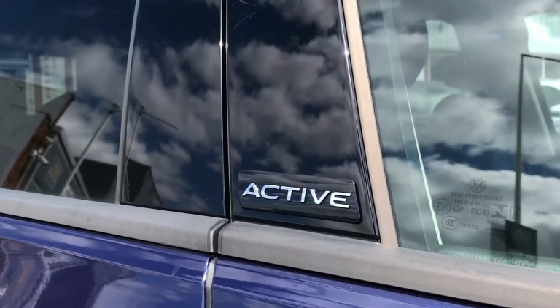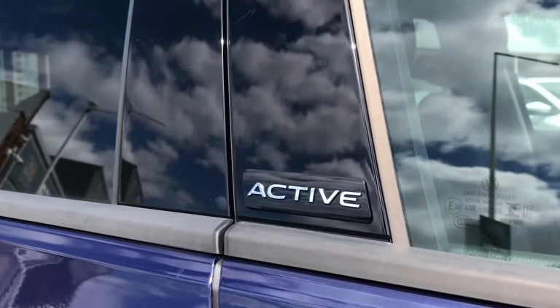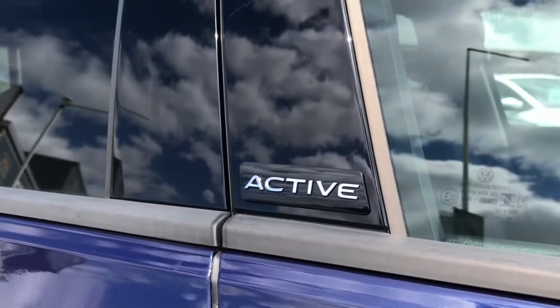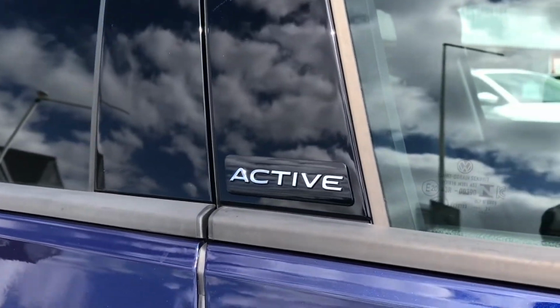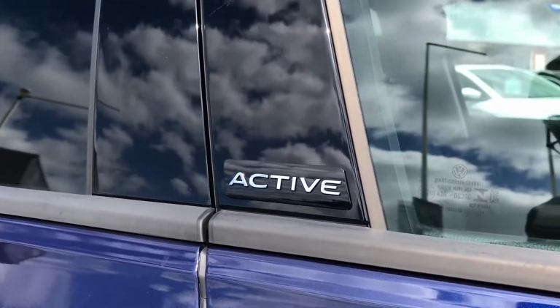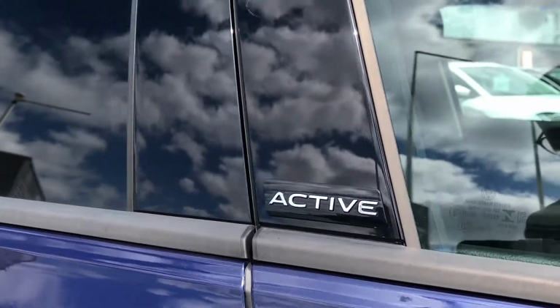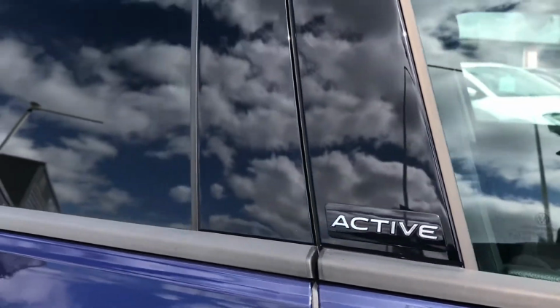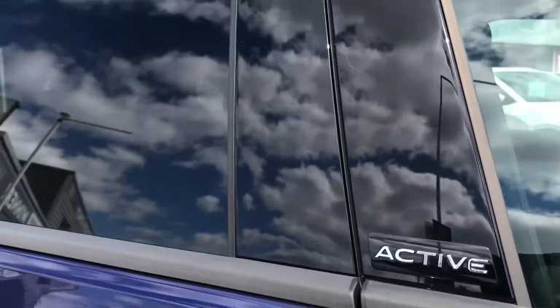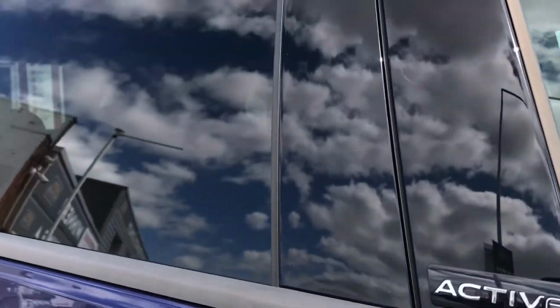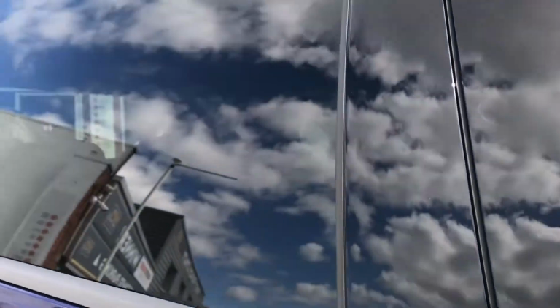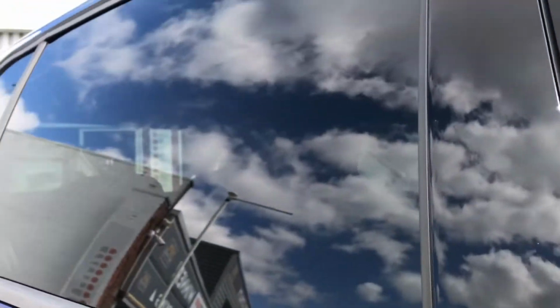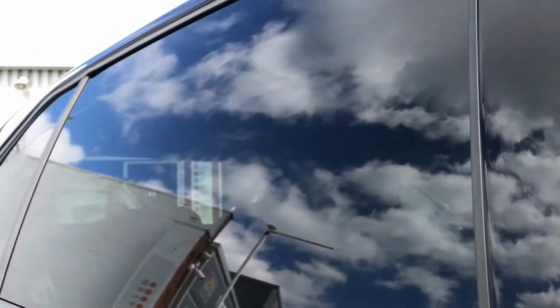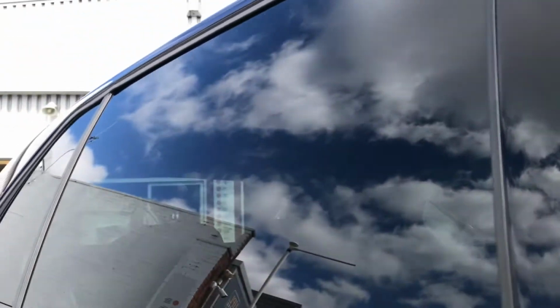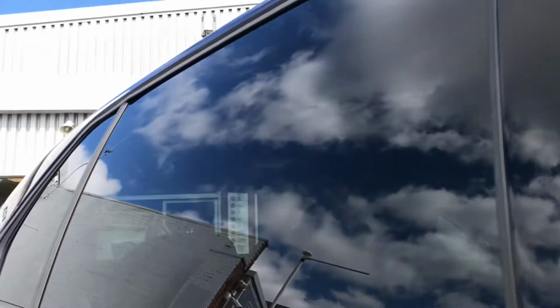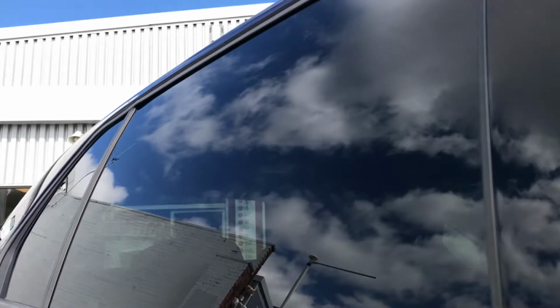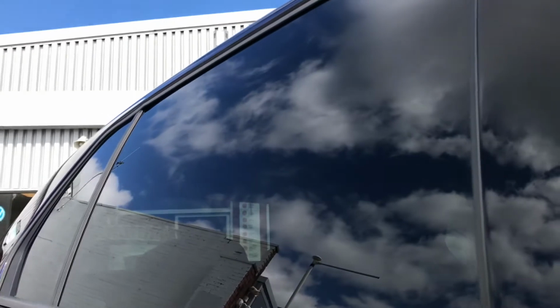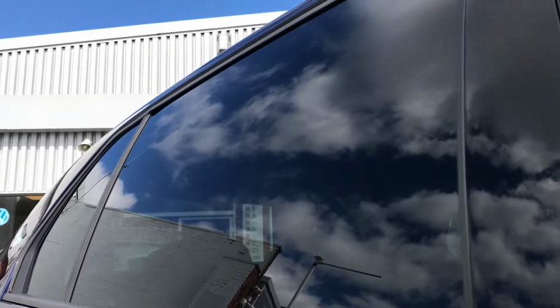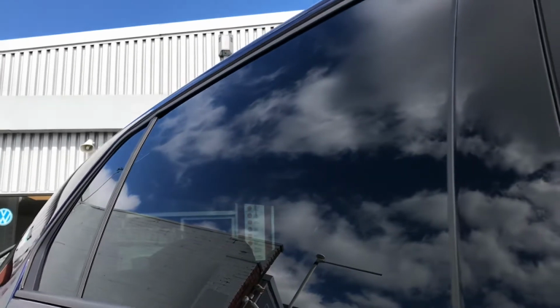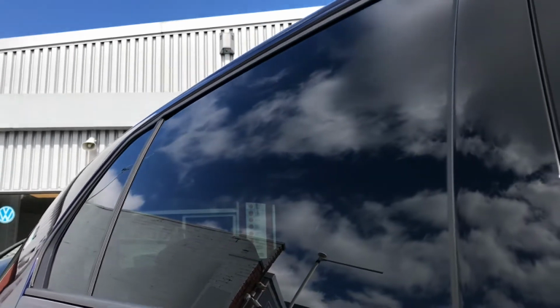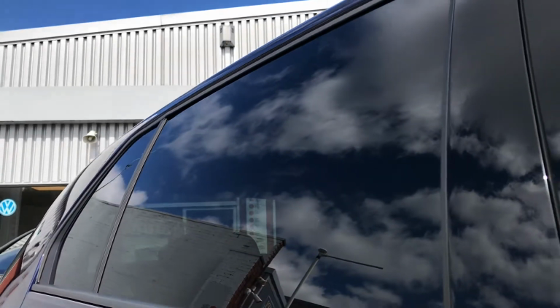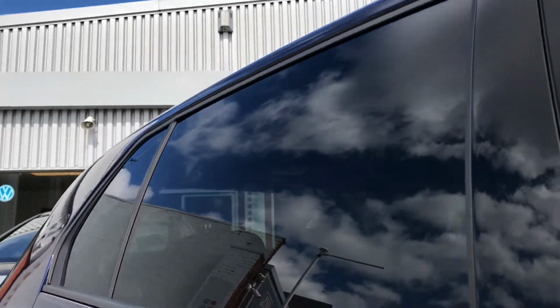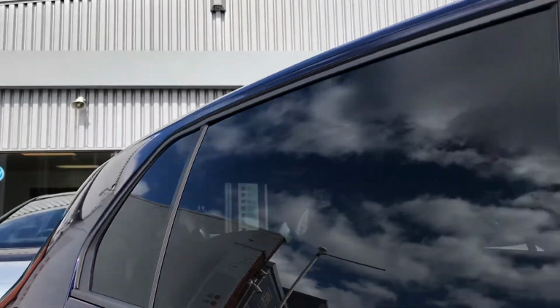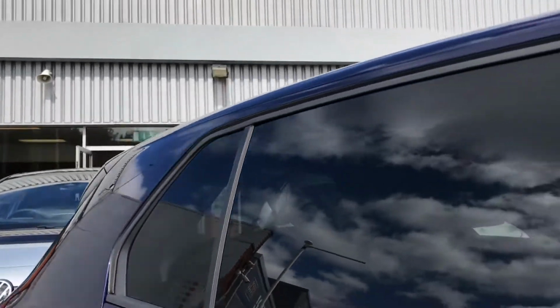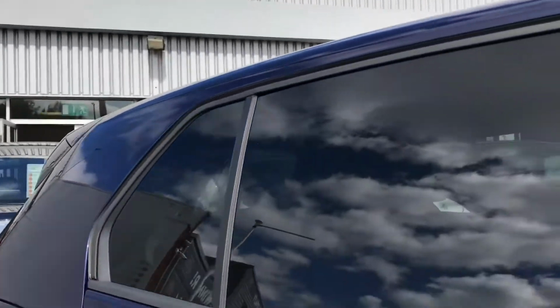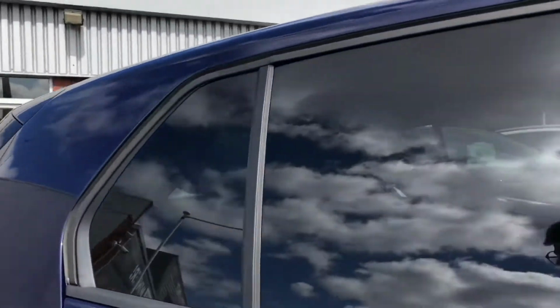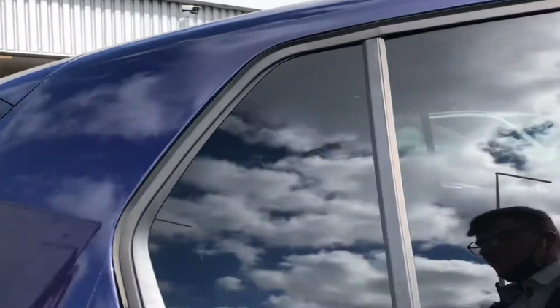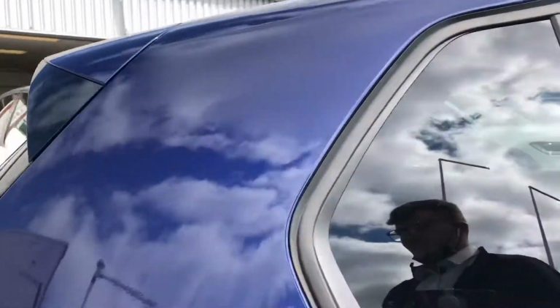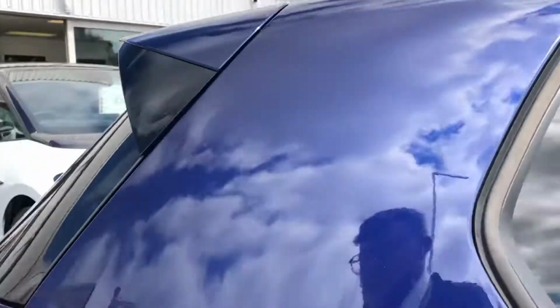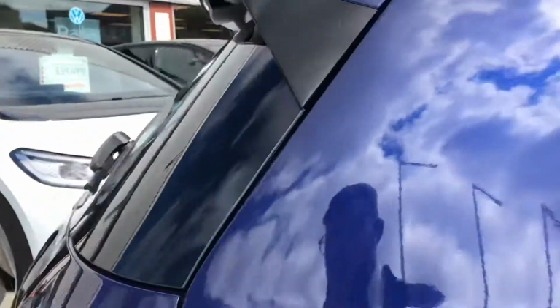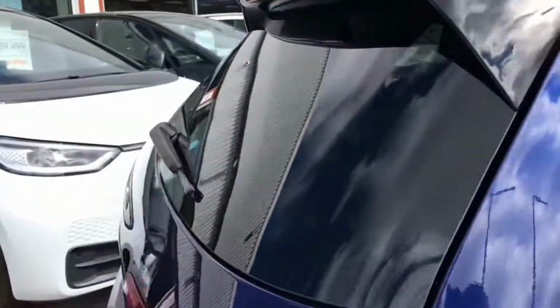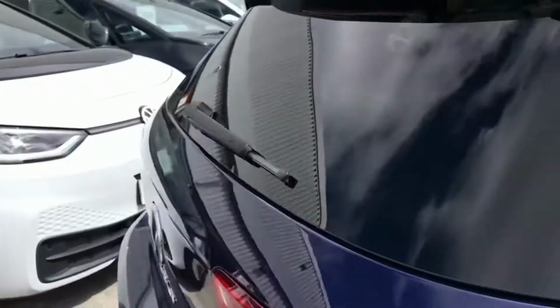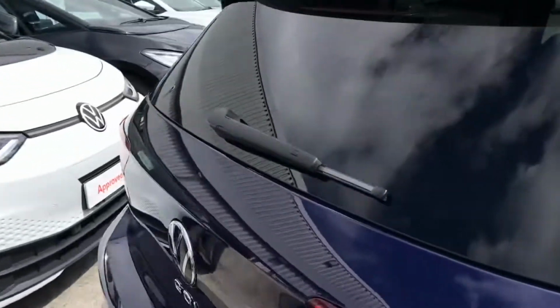You've got your active badging across there just to show off a little bit more, and you've got the stylish rear privacy glass that offers a sporty look to the car while giving rear passengers a bit of privacy.